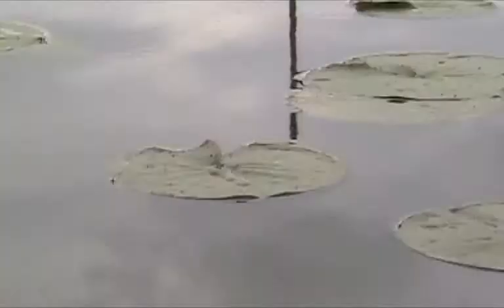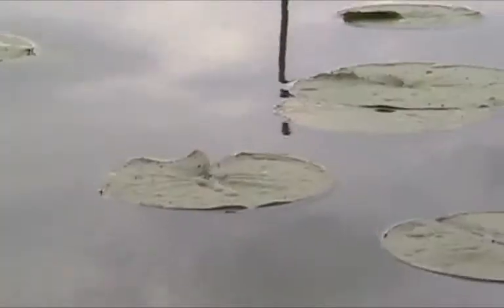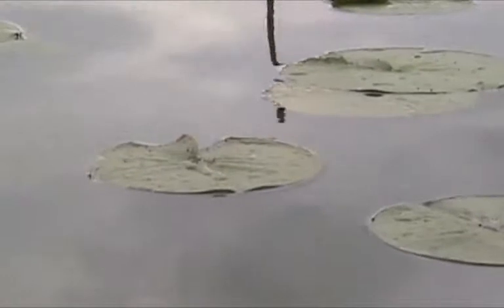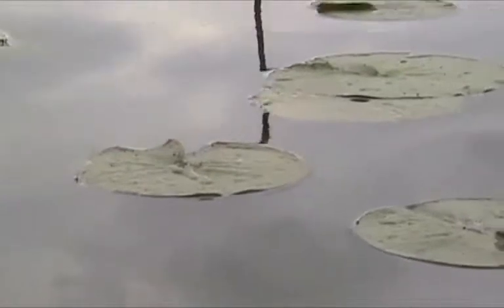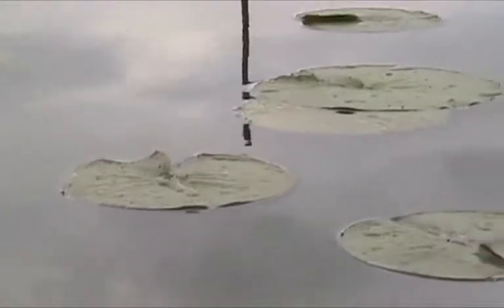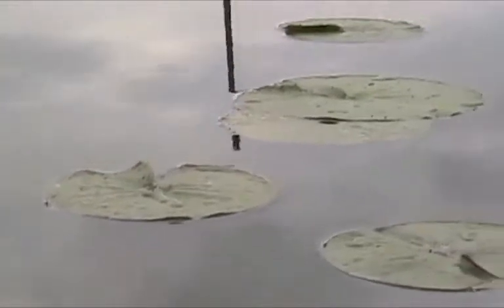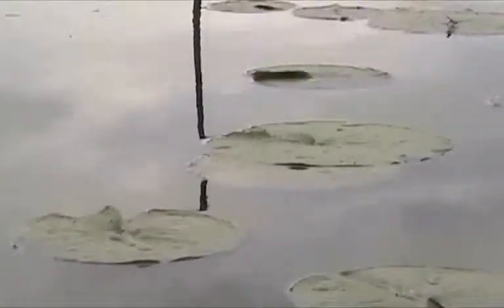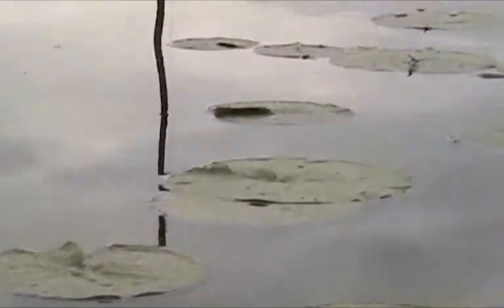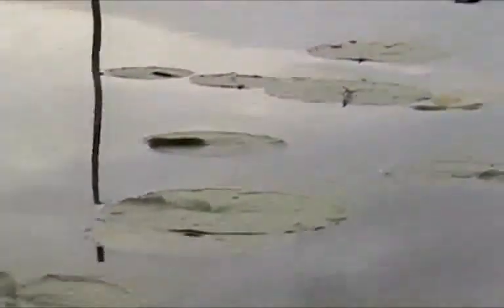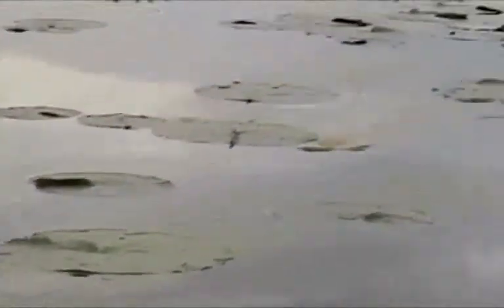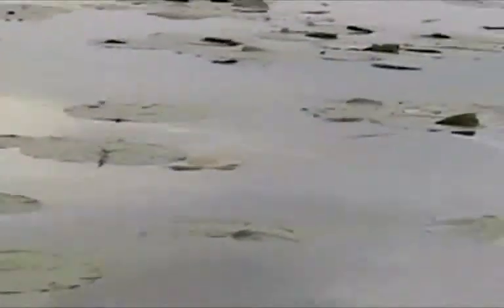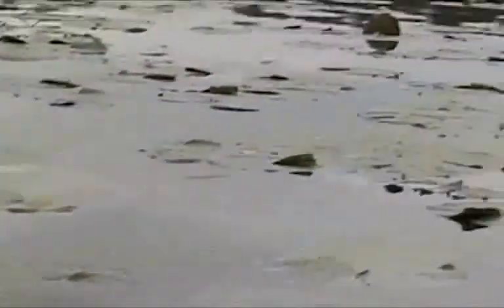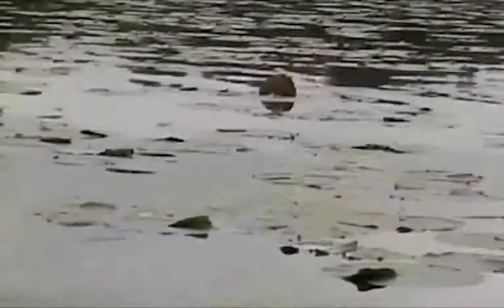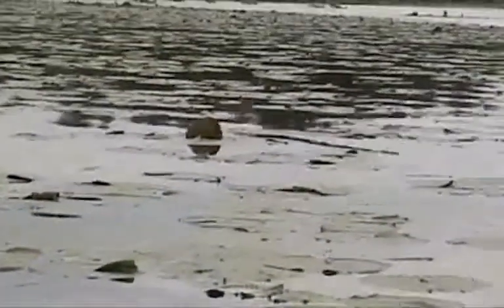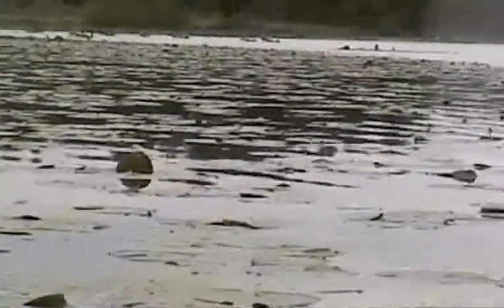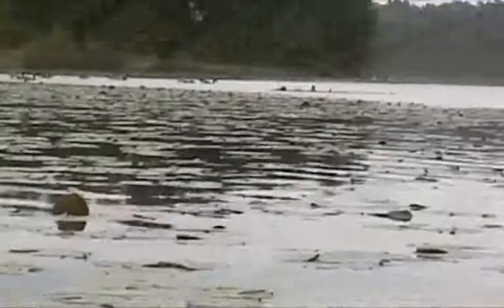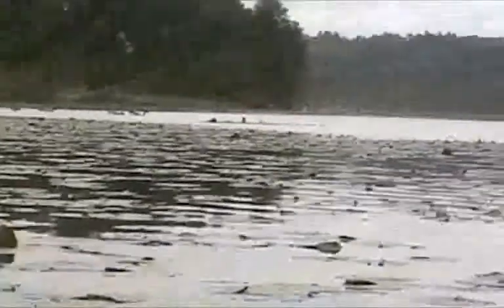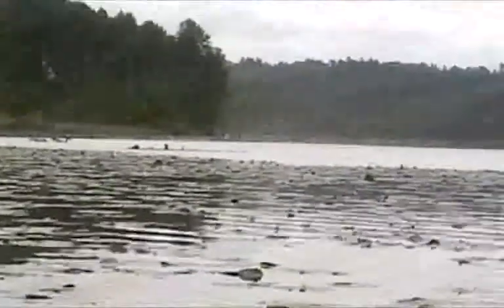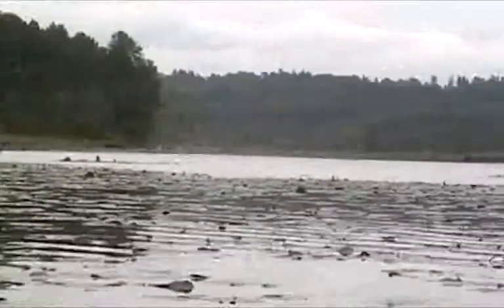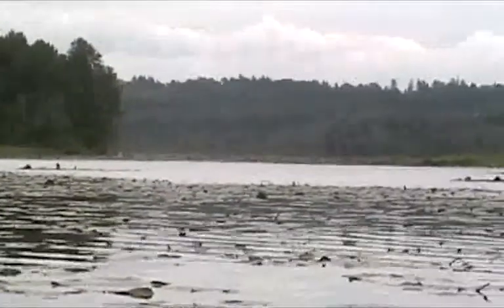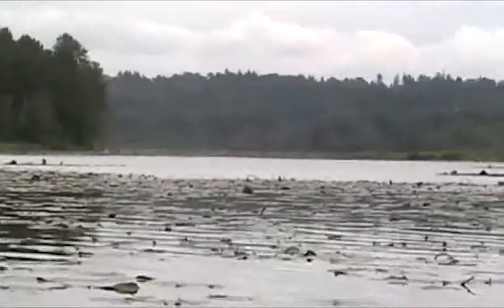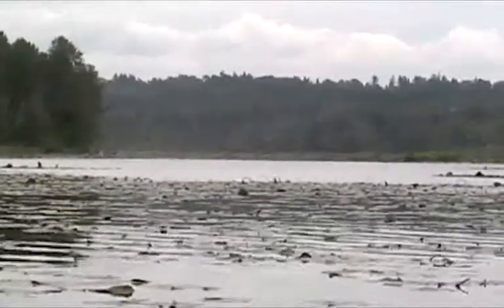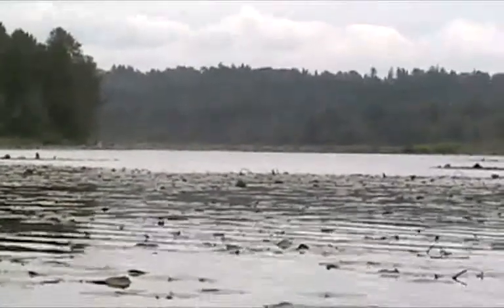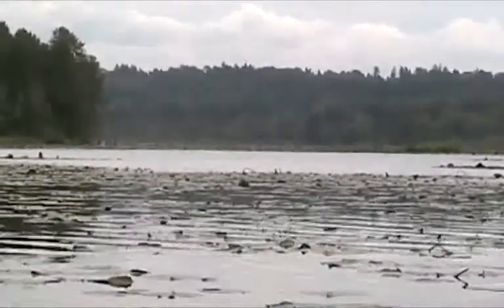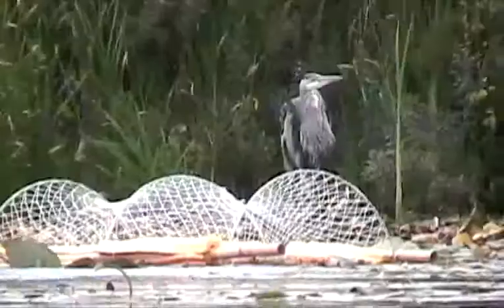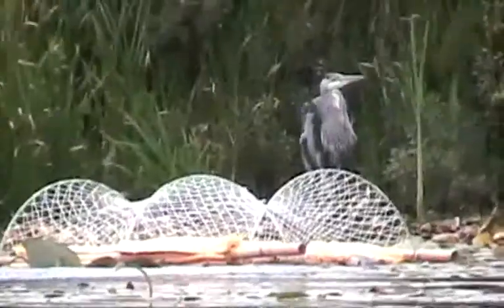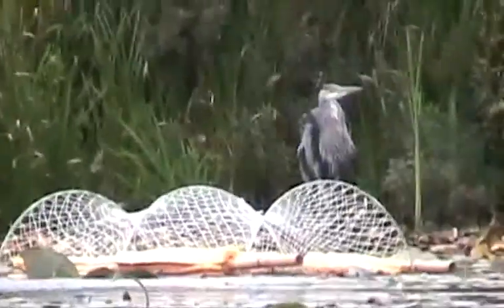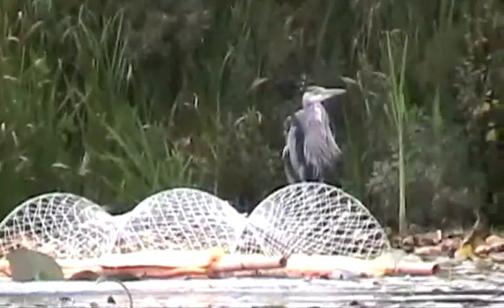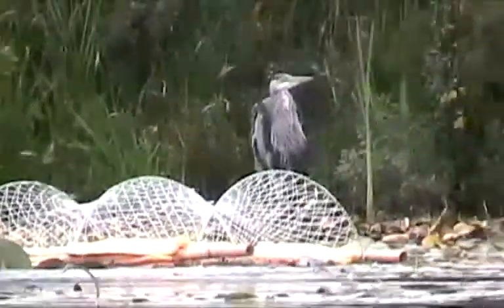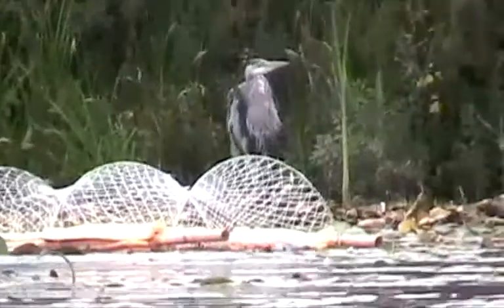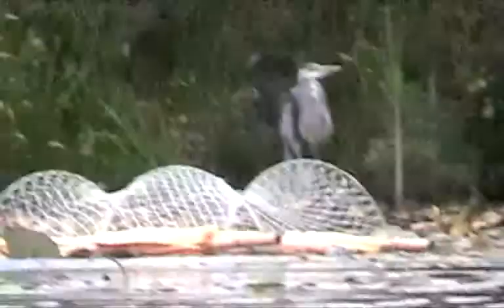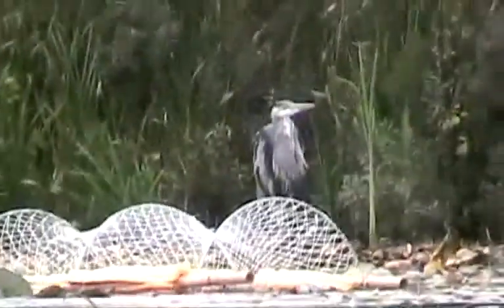In general, our focus is on basking sites in nice weather. They bask on logs or mud banks, and mud bars in the middle of the water.